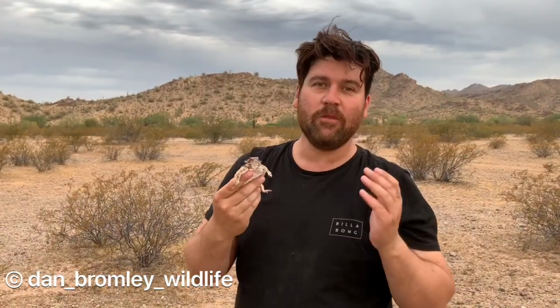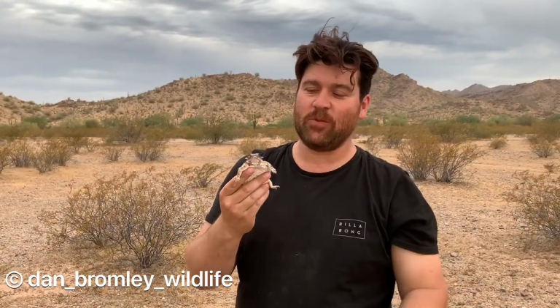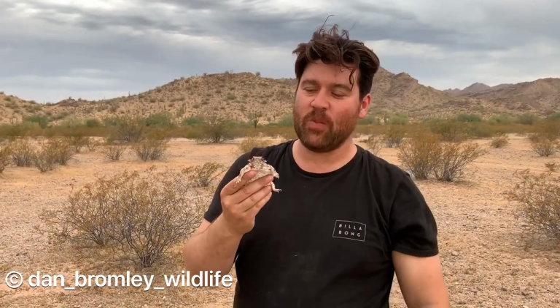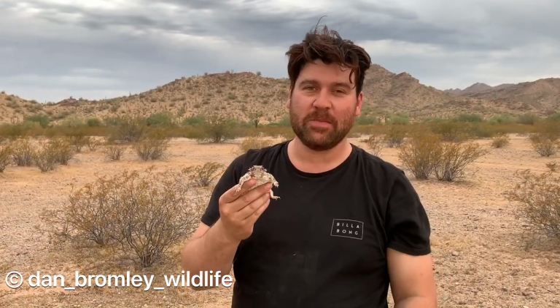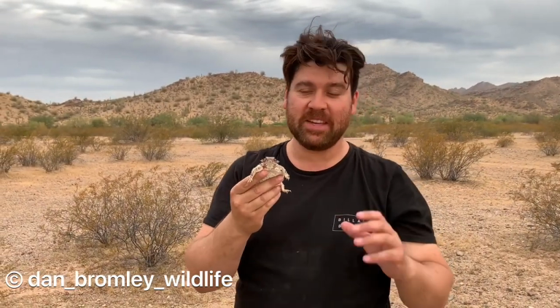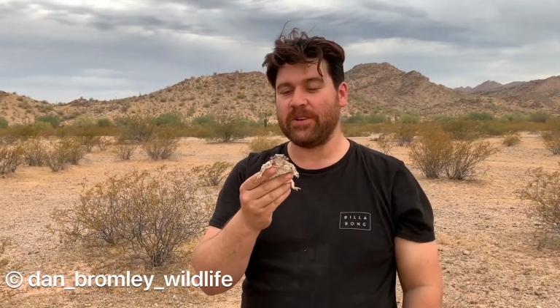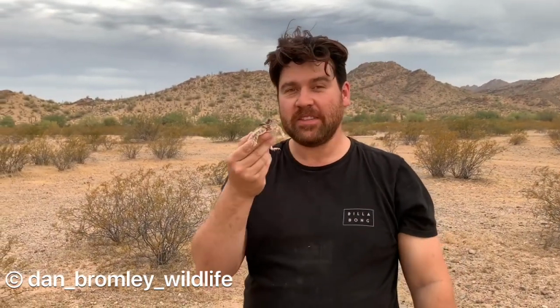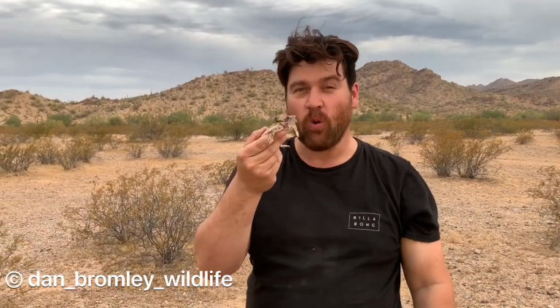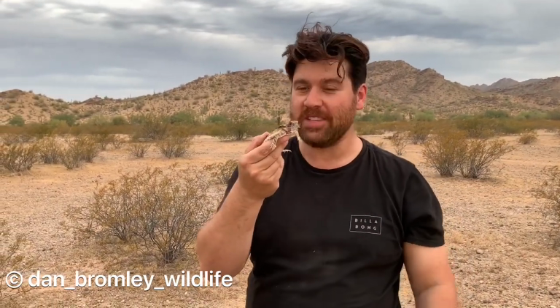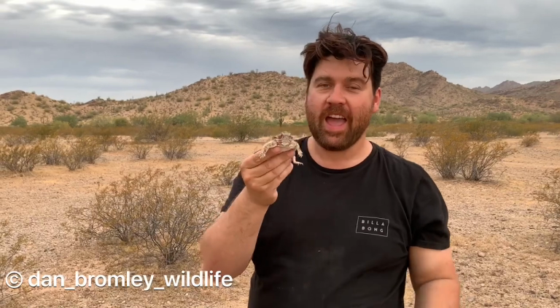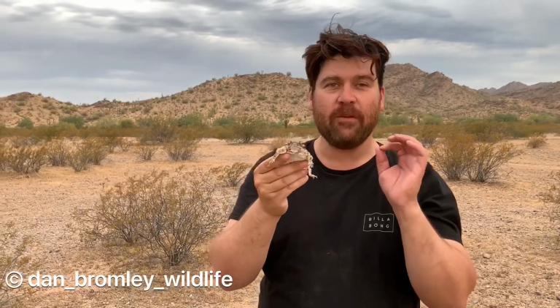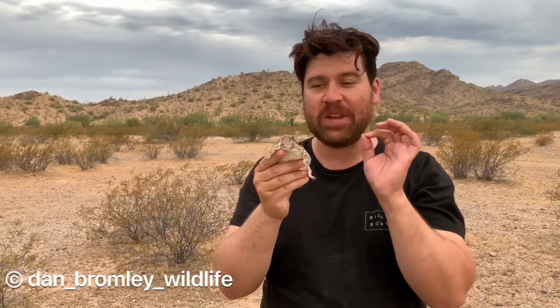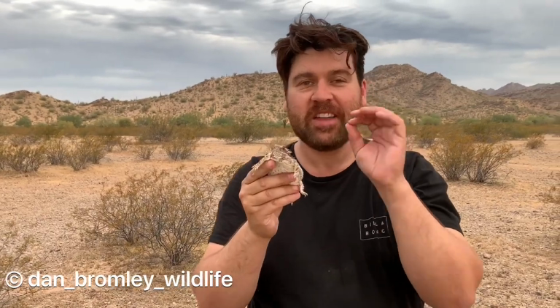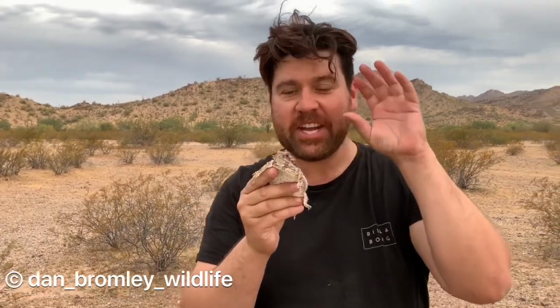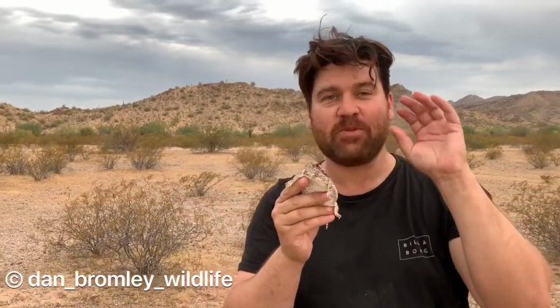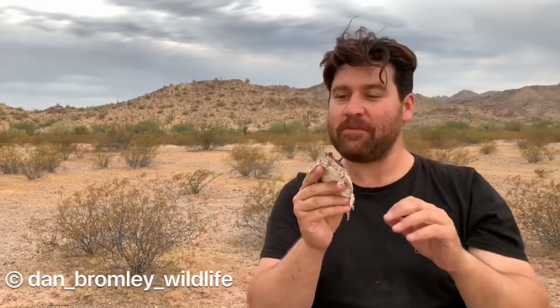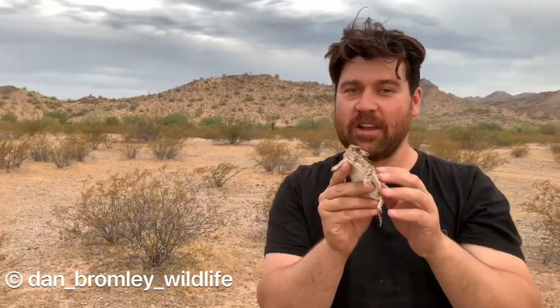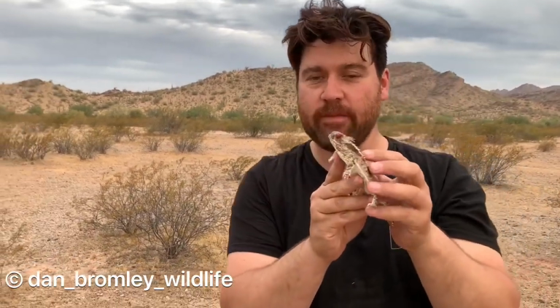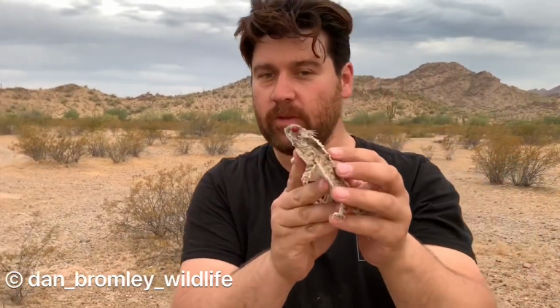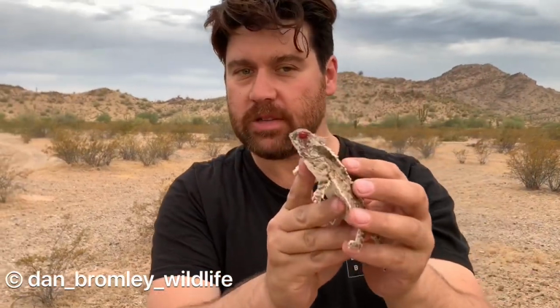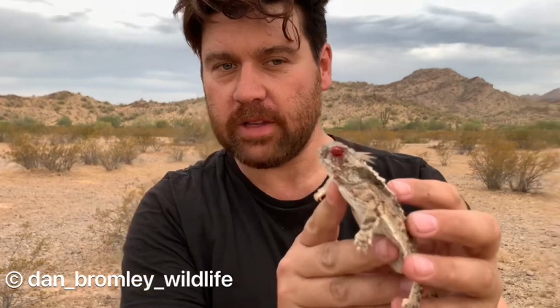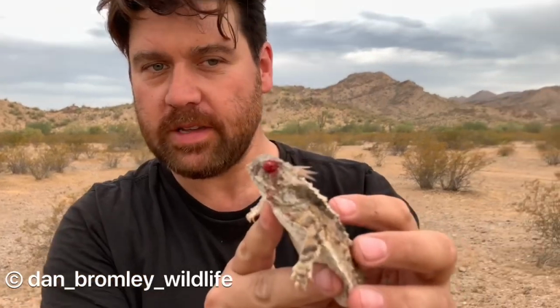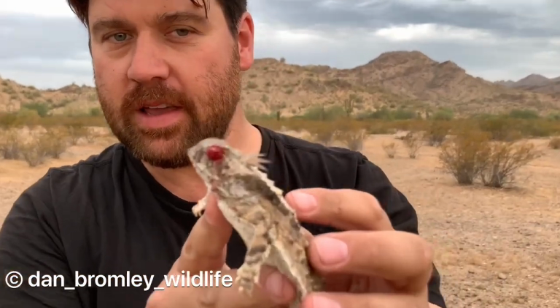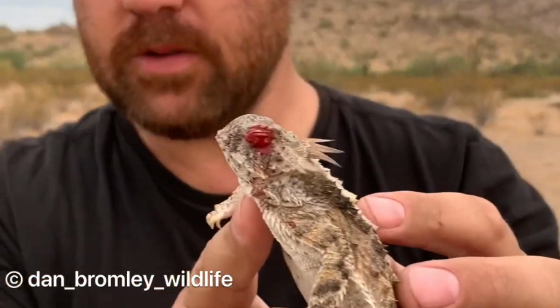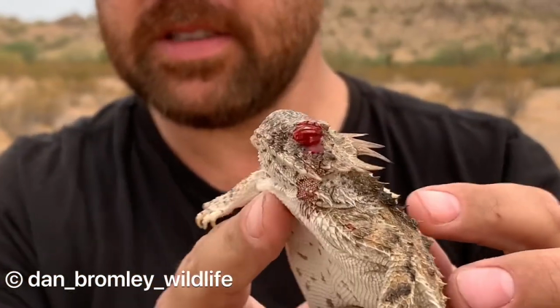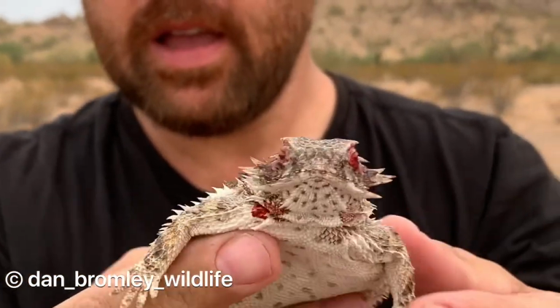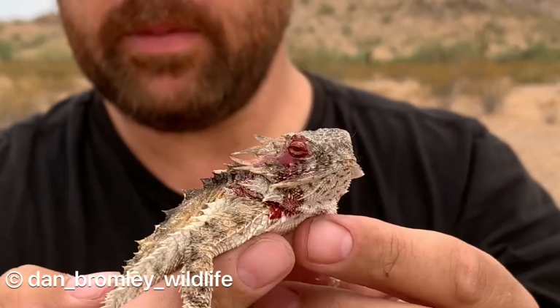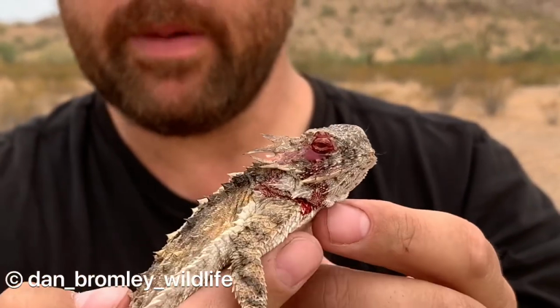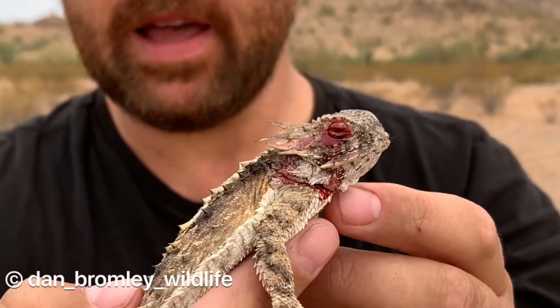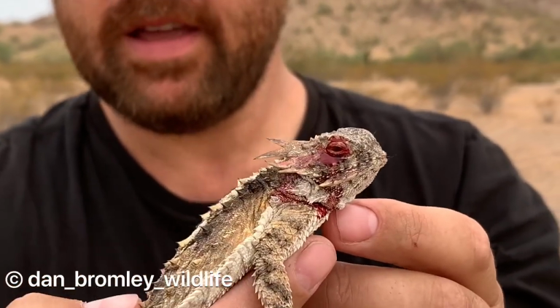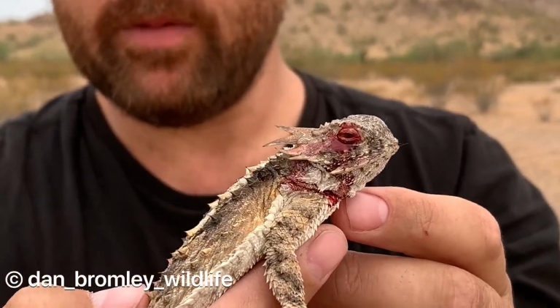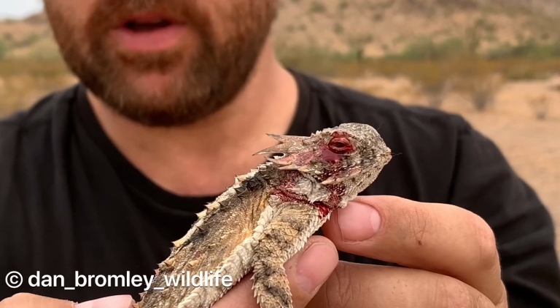We've just witnessed one of the most amazing experiences. This is a Regal Horn Lizard and we've just witnessed it actually spray blood from its eyes. If you have a good close-up look at these eyes you'll see that there's a little bit of remnant blood from where it was squirting.